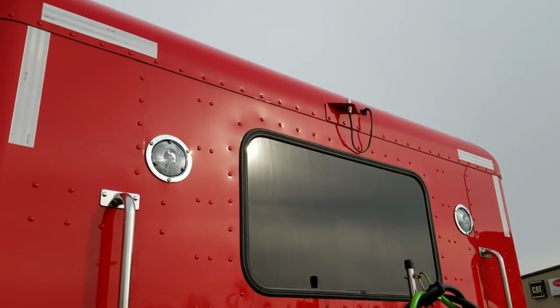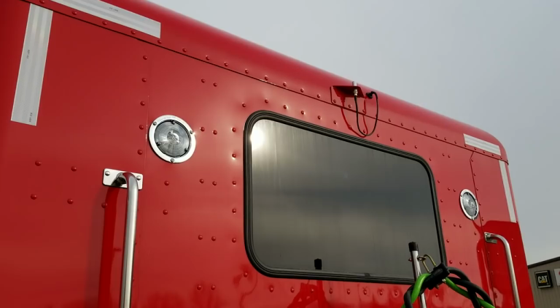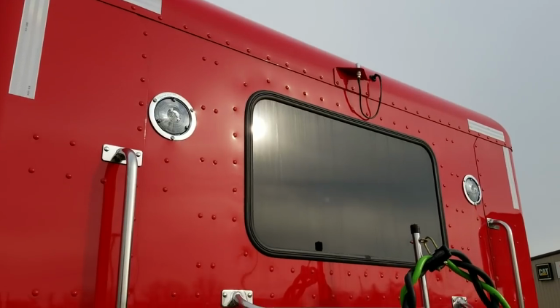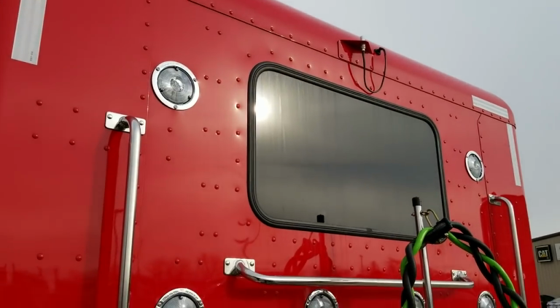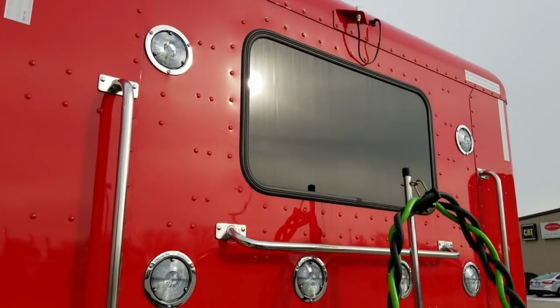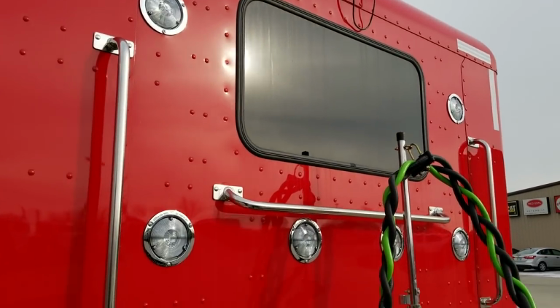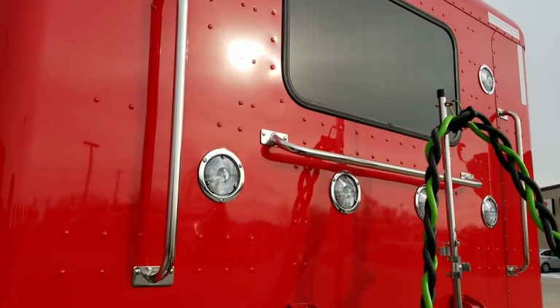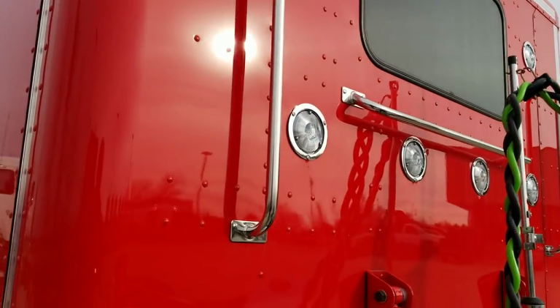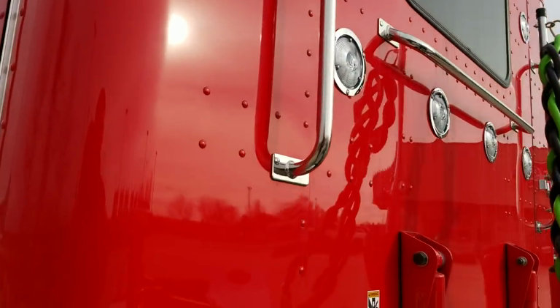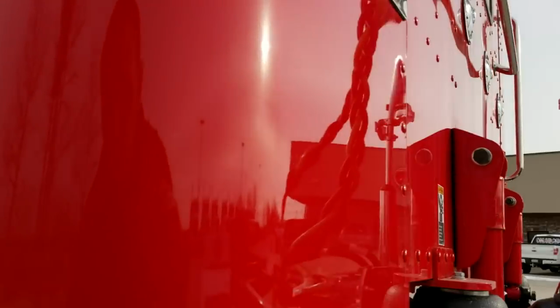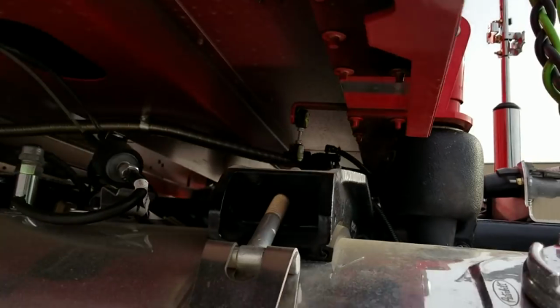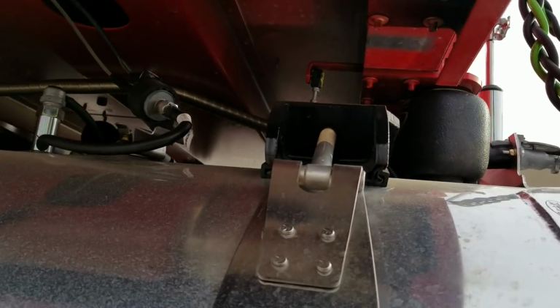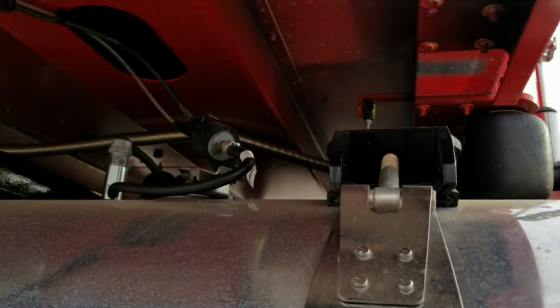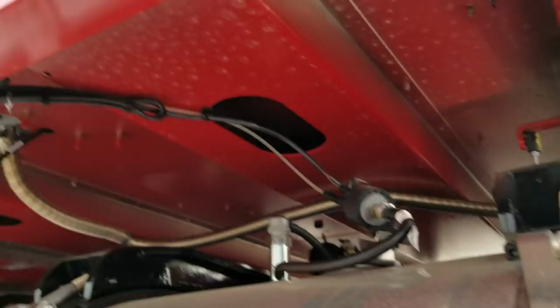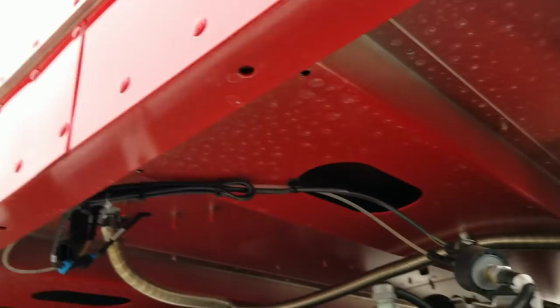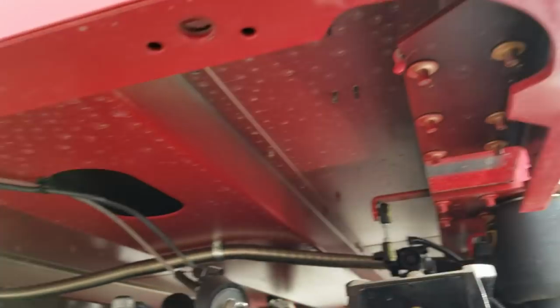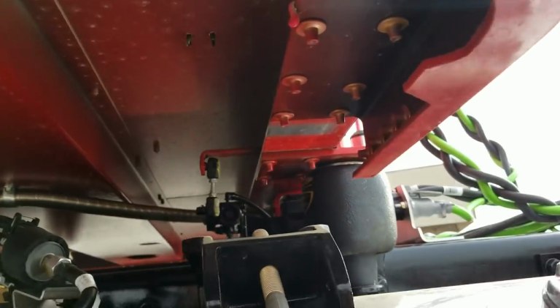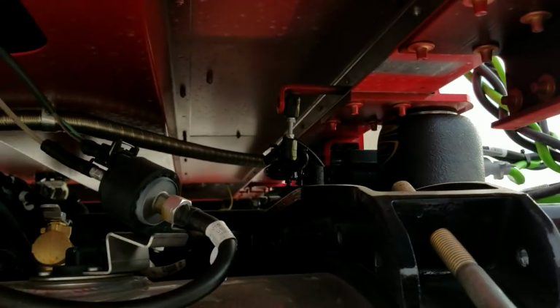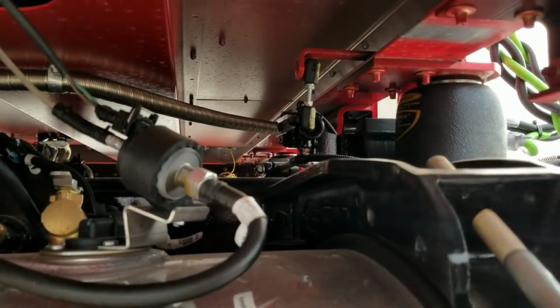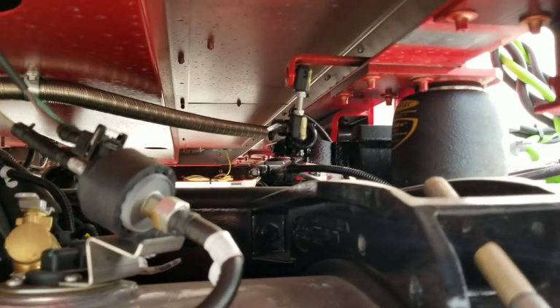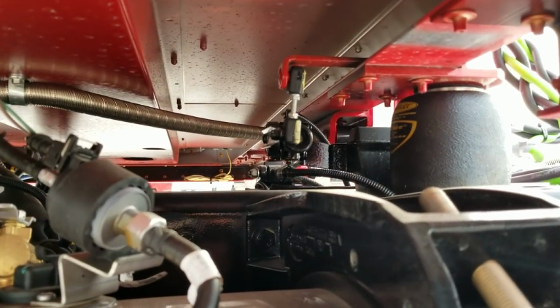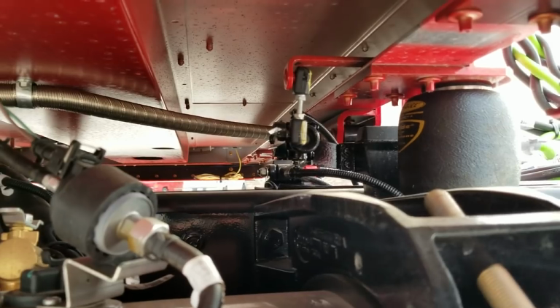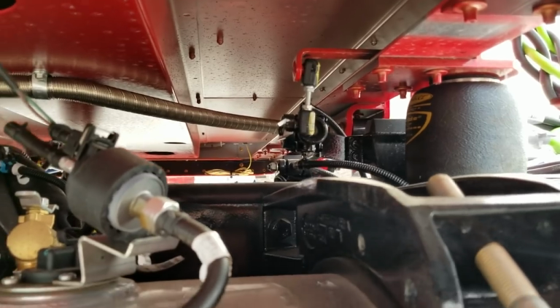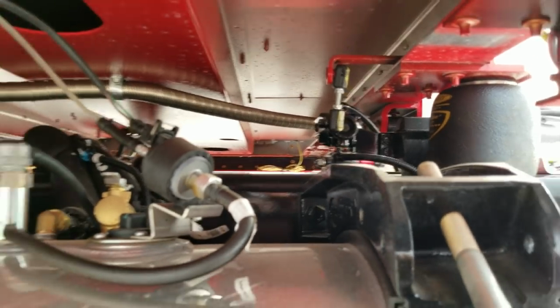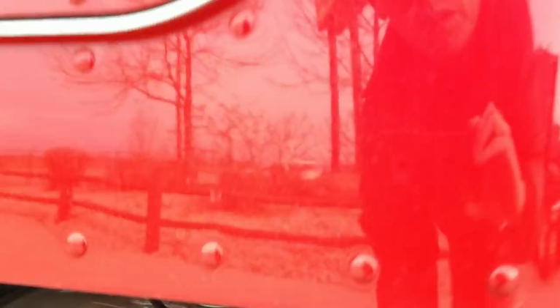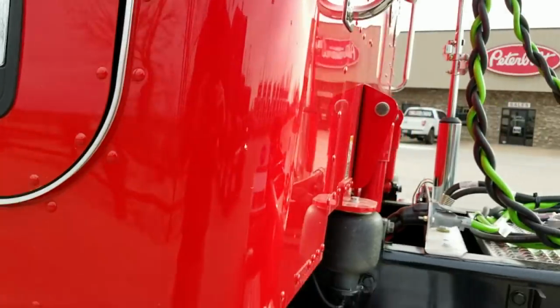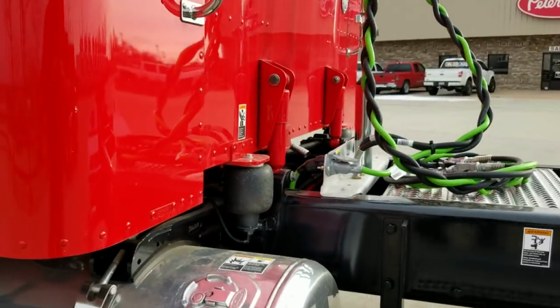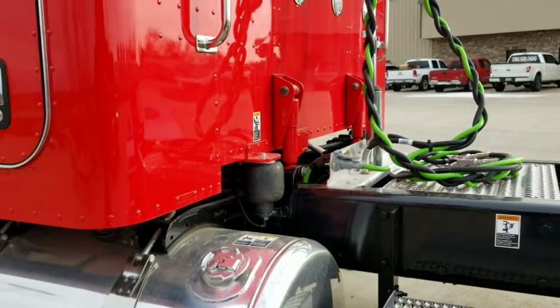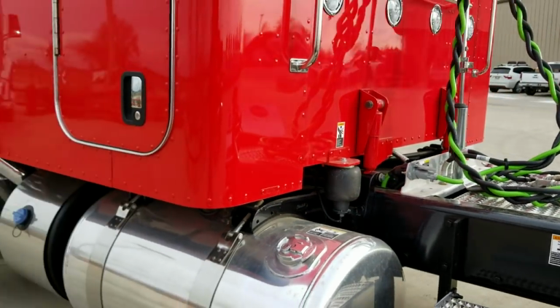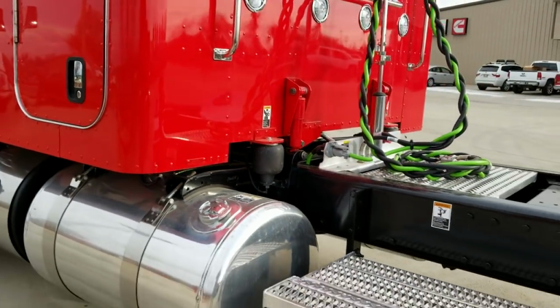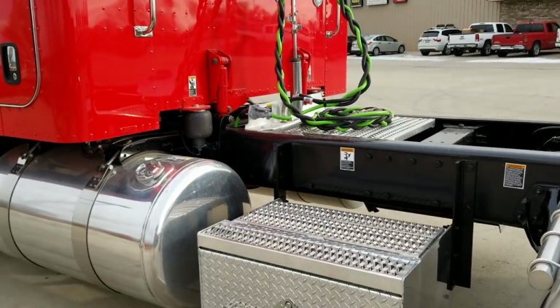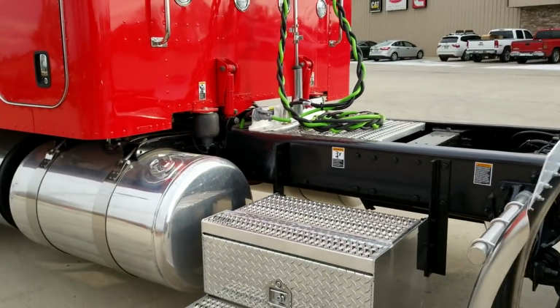Back cab radio antenna. We also put additional wiring harnesses up under here — you can see them on the other side, the yellow harness — so you can put additional lights up under the sleeper.